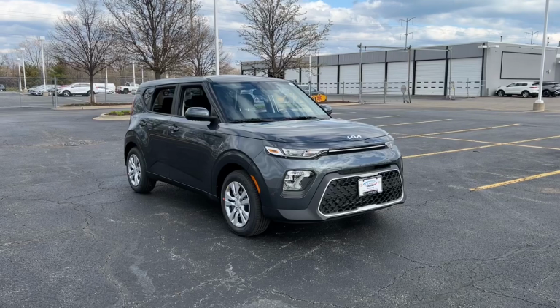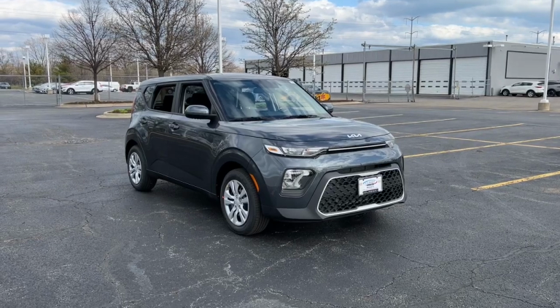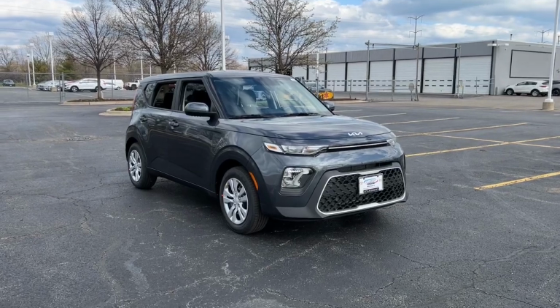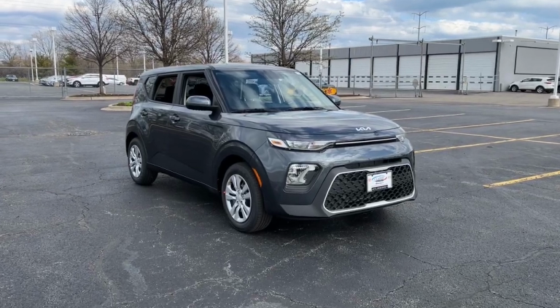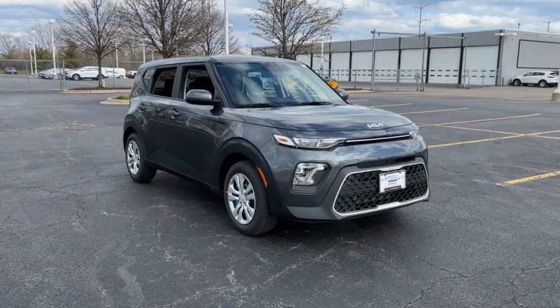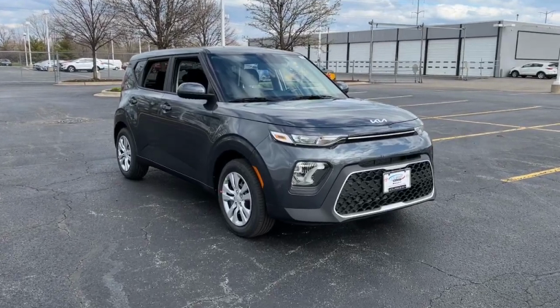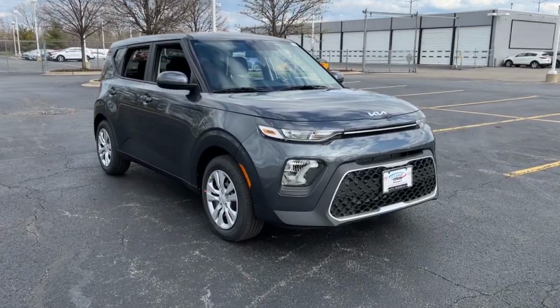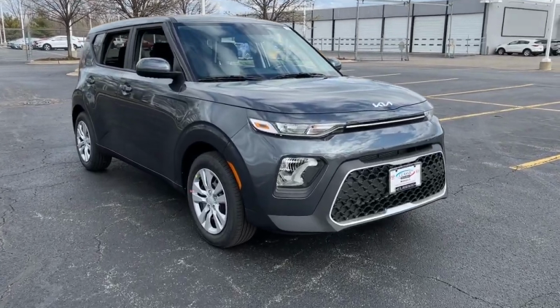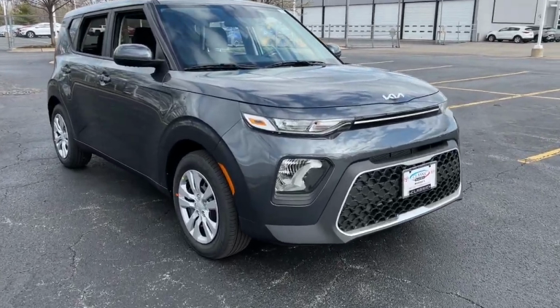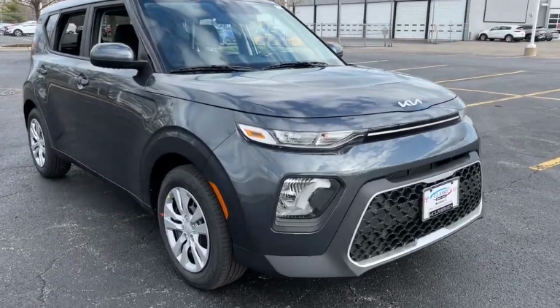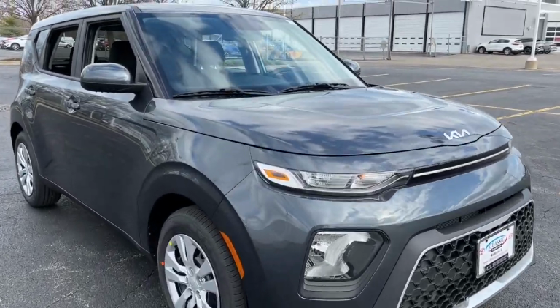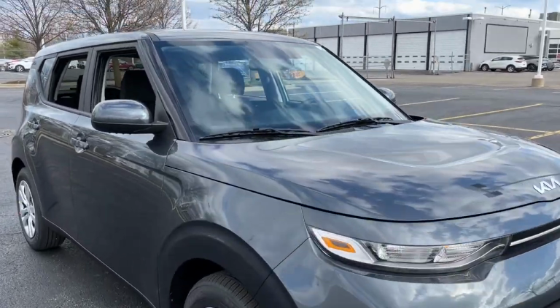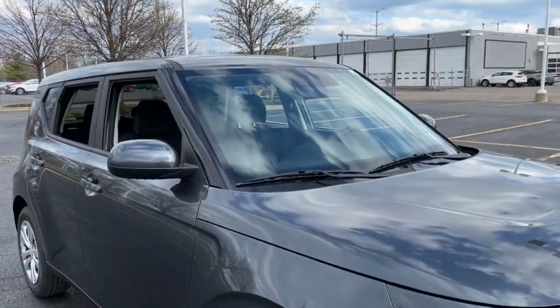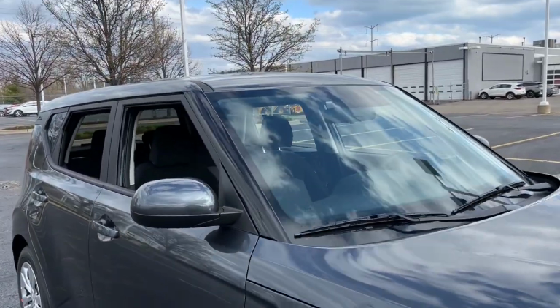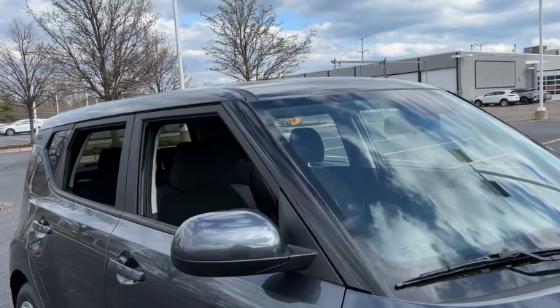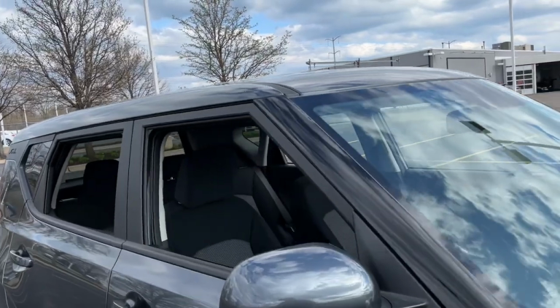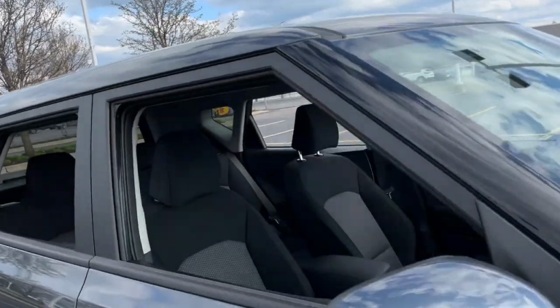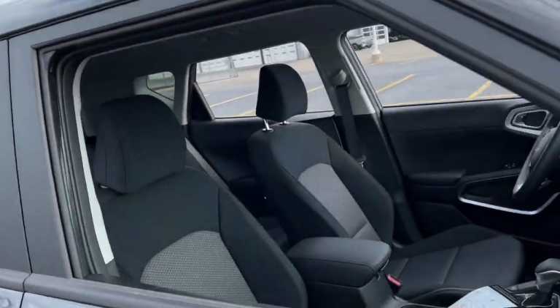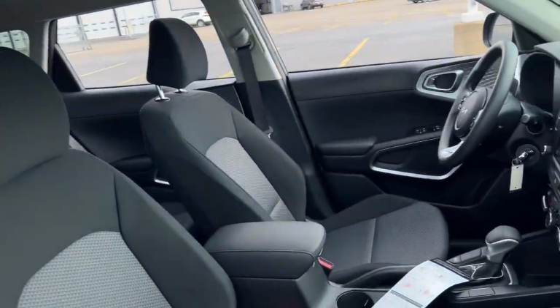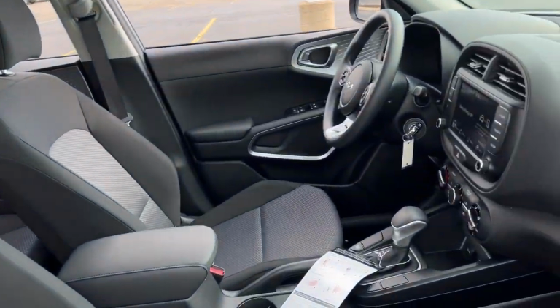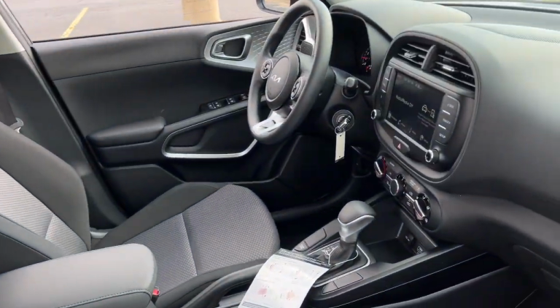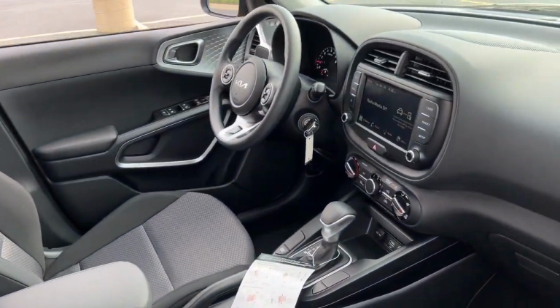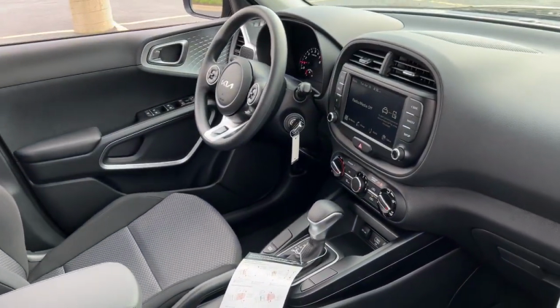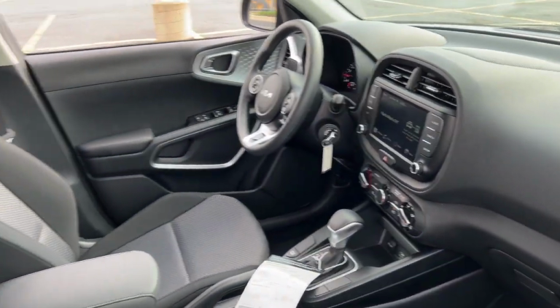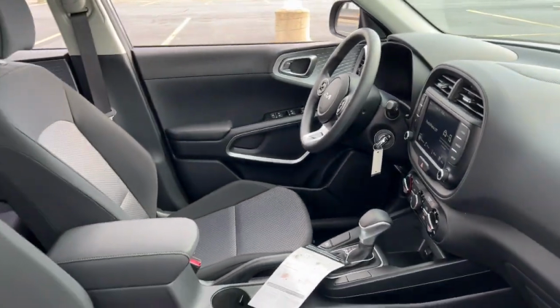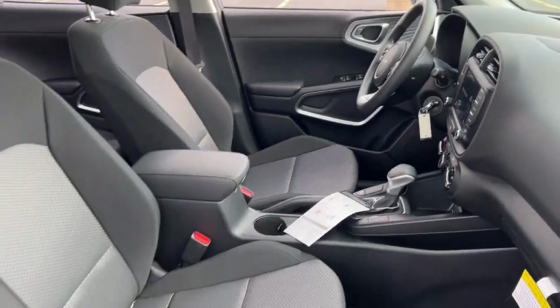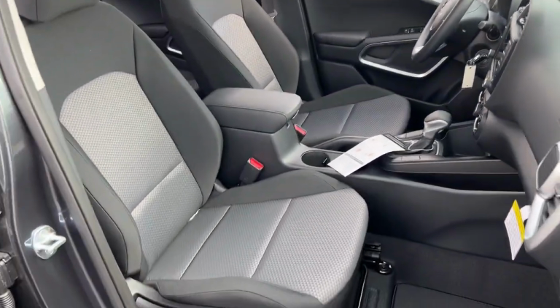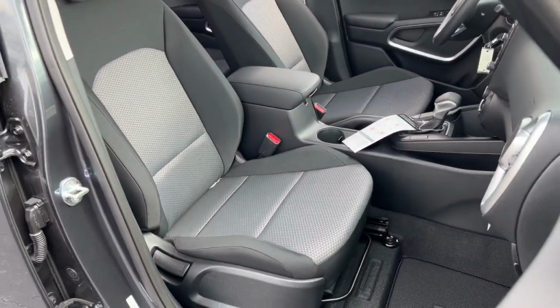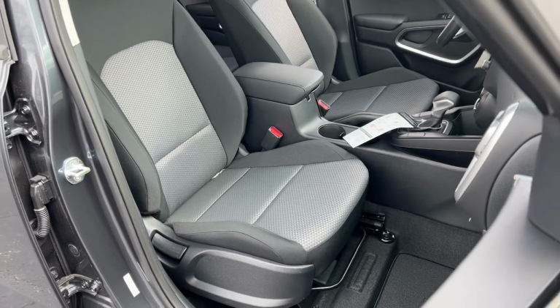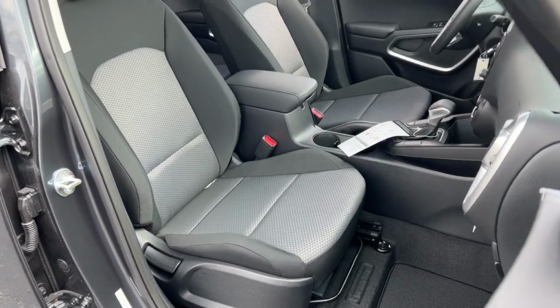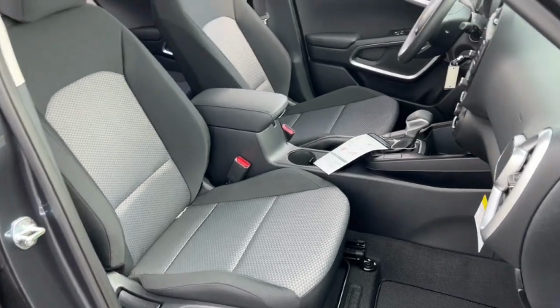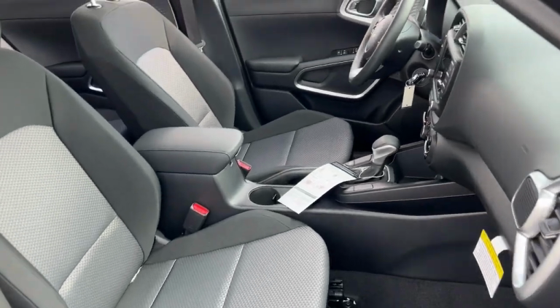You'll have love at first sight with the 2022 Kia Soul. Here's a versatile Kia Soul, the subcompact crossover that's funky, affordable, and loaded with talent.